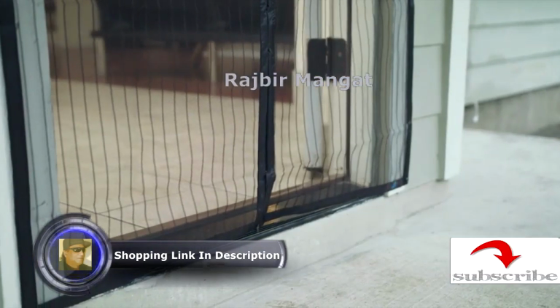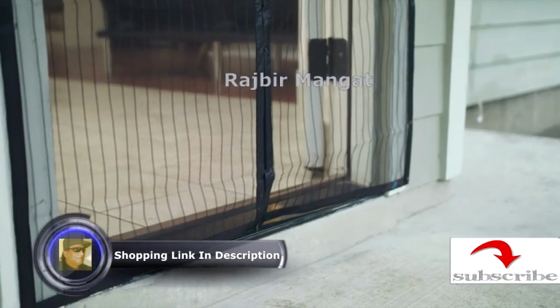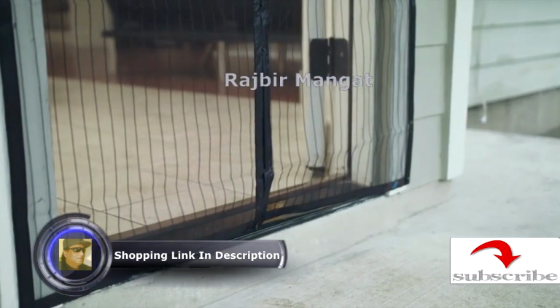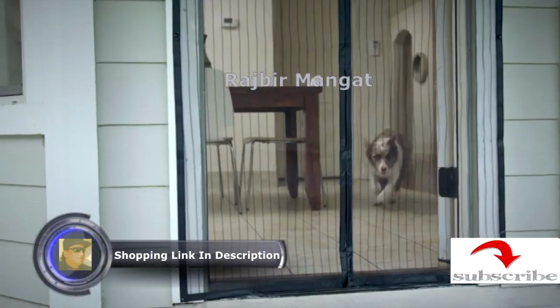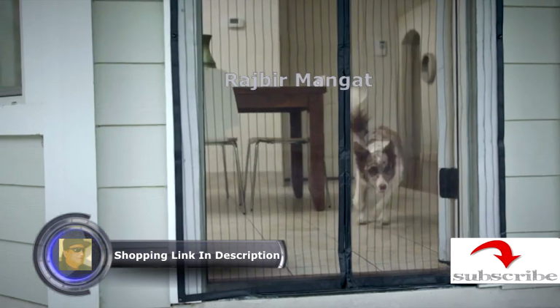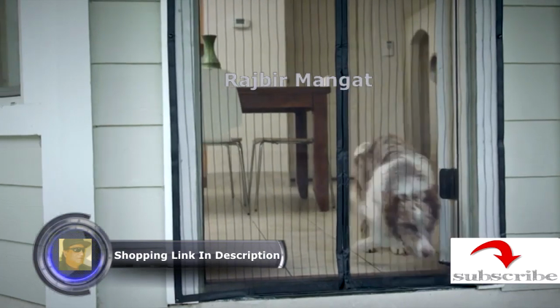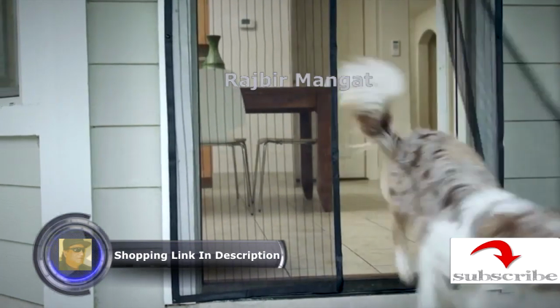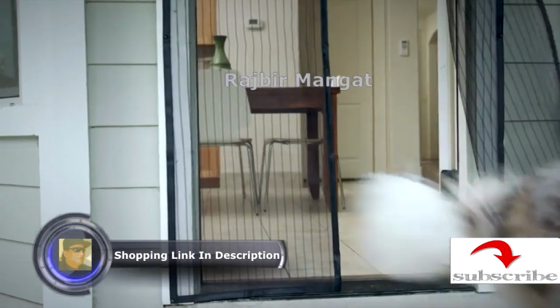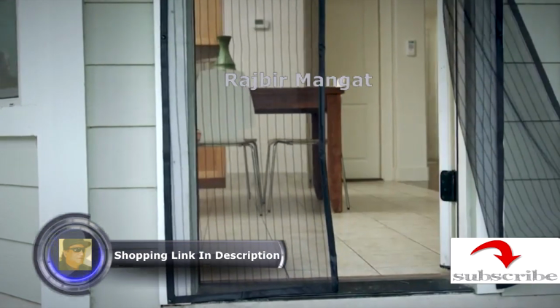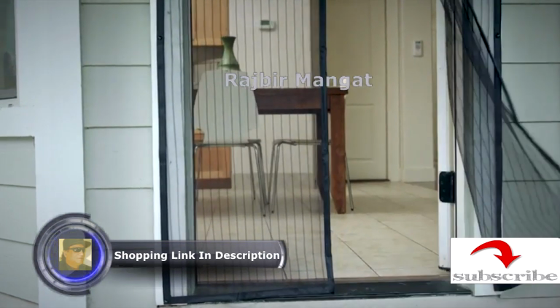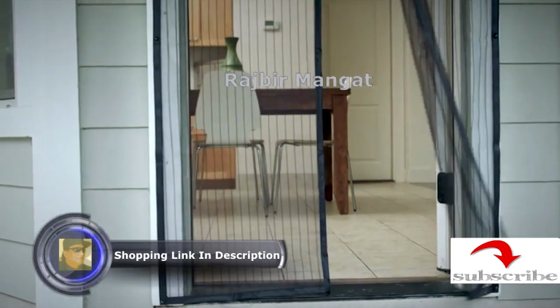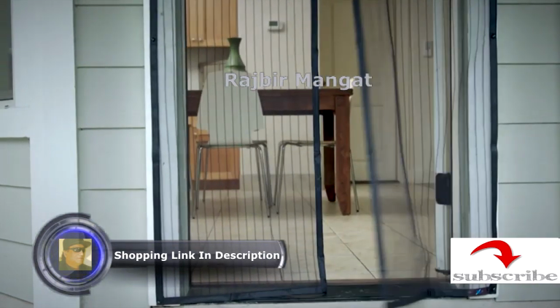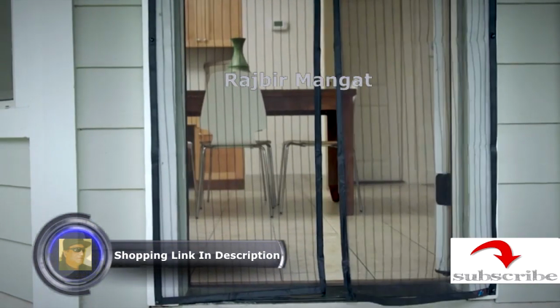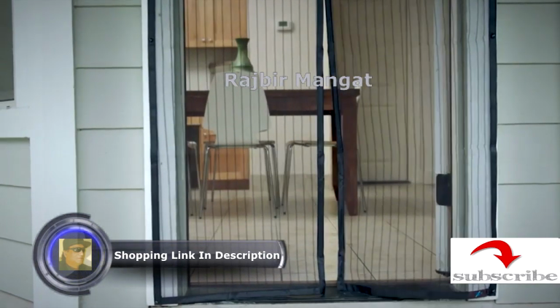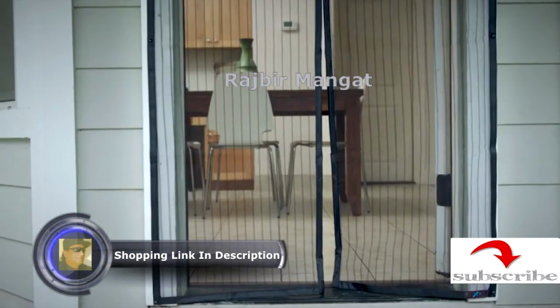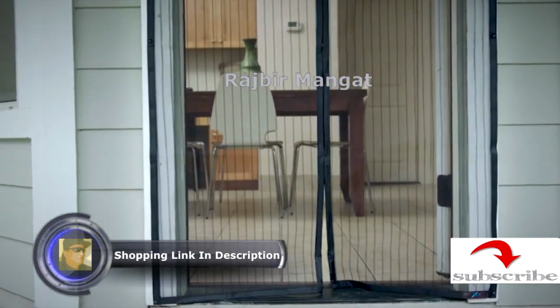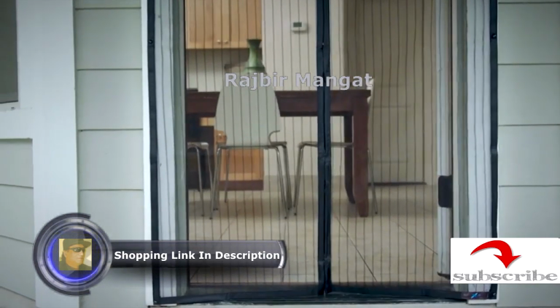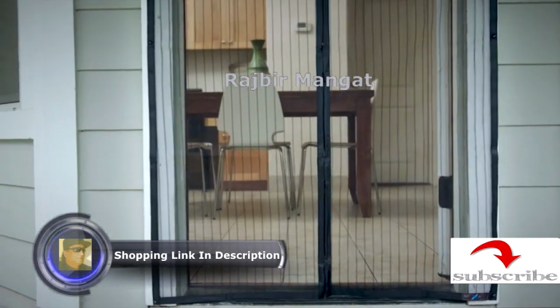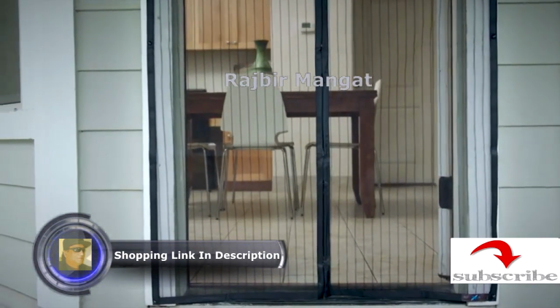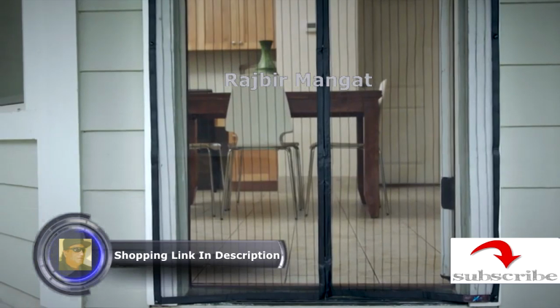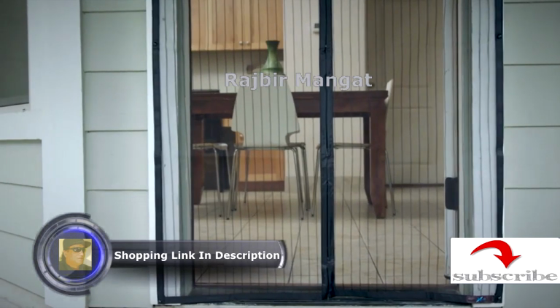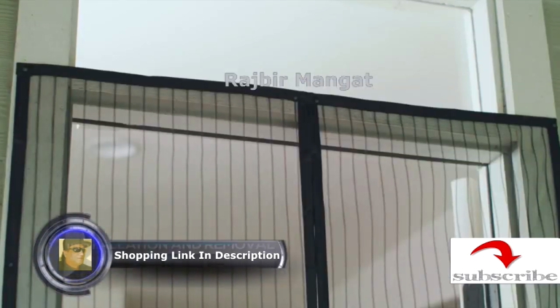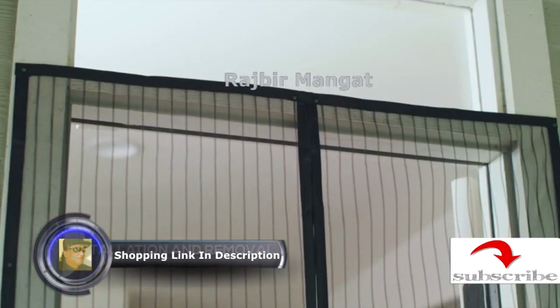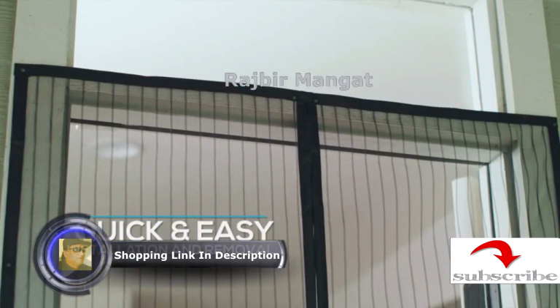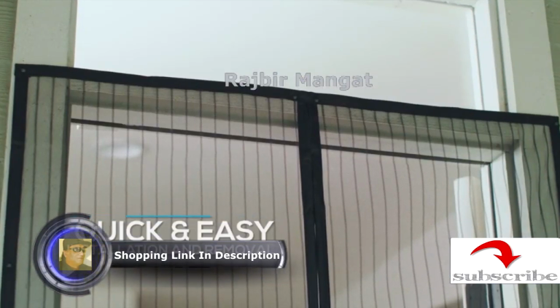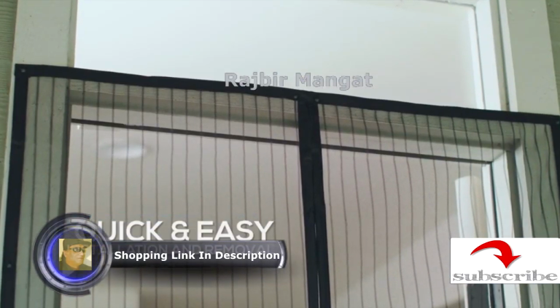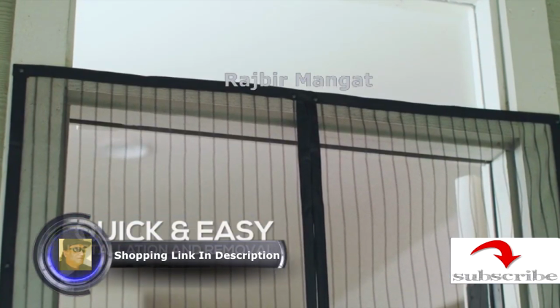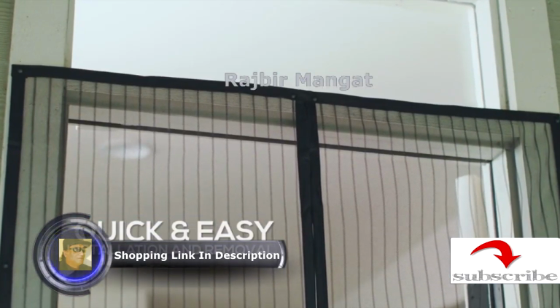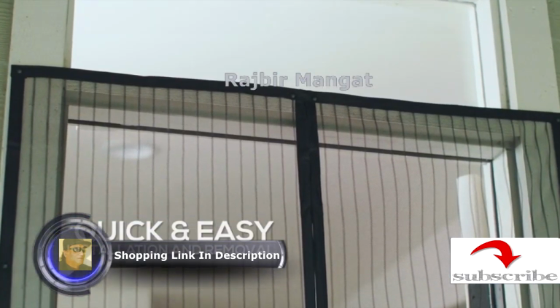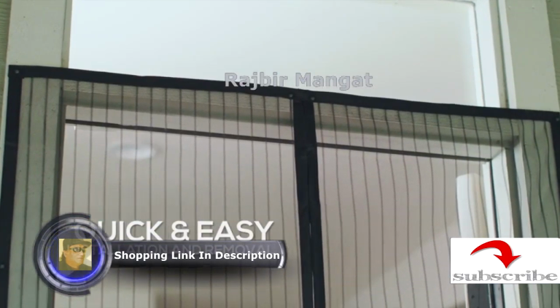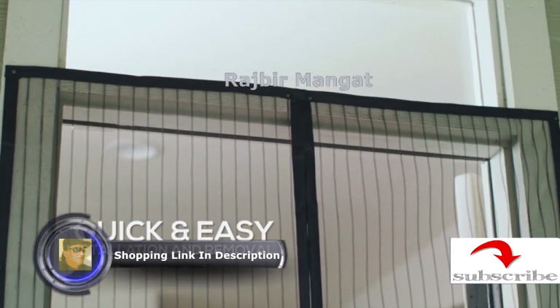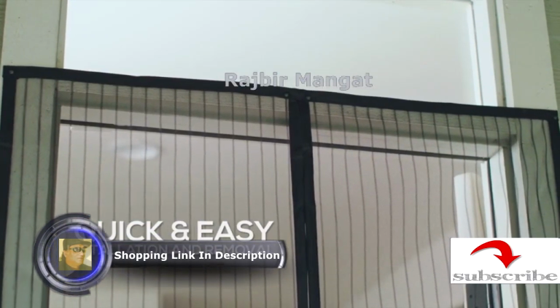Great for kids and pets. This screen door fits all types of doors up to 38 by 82 inches. It's retractable and frameless, perfect for easy storage.